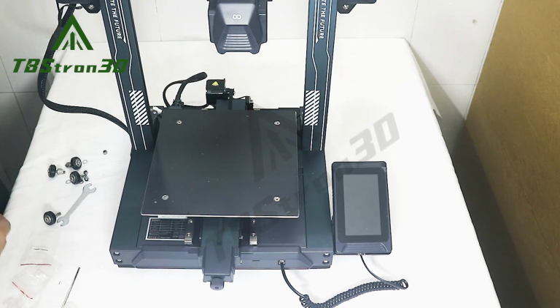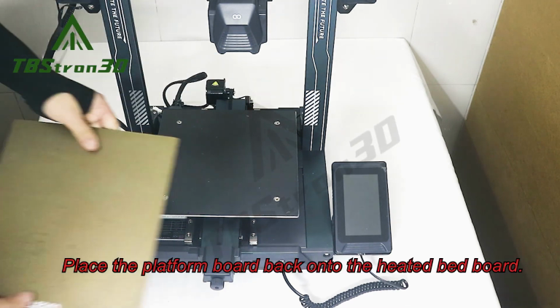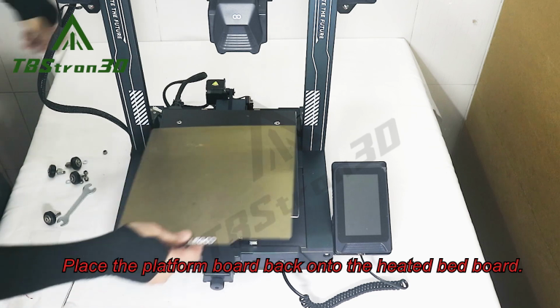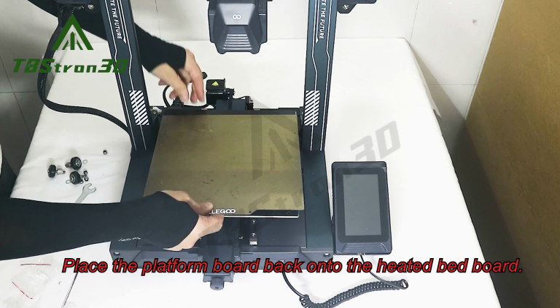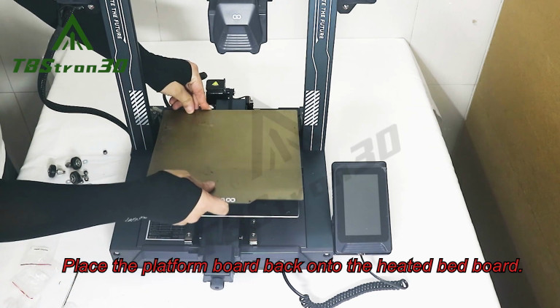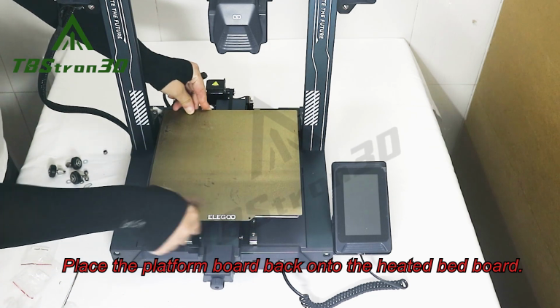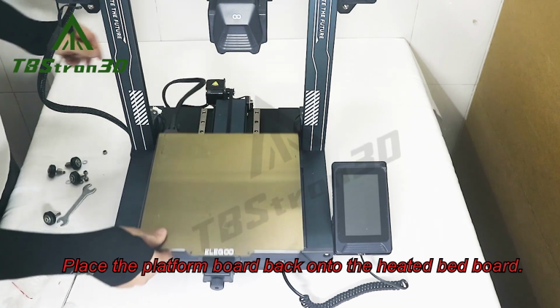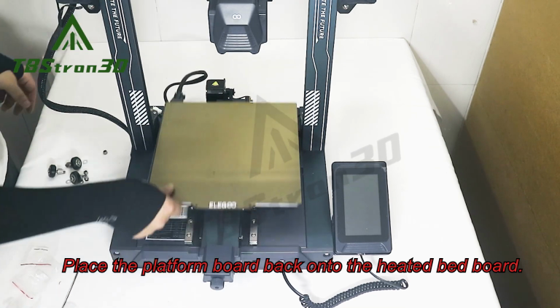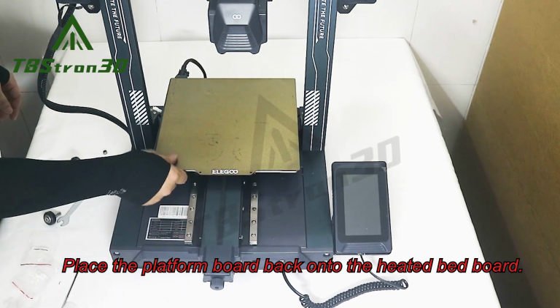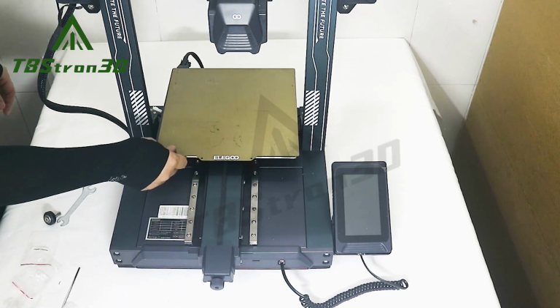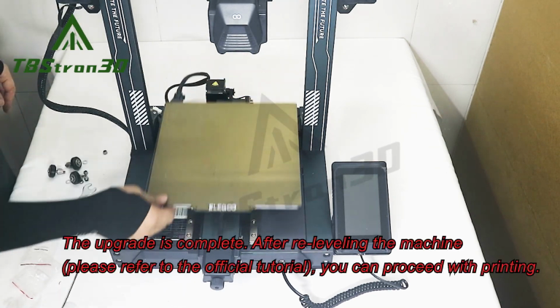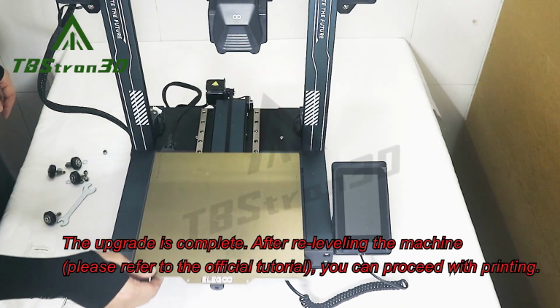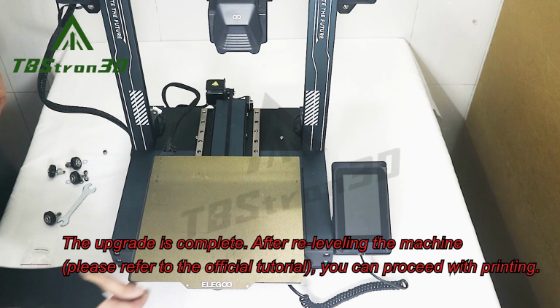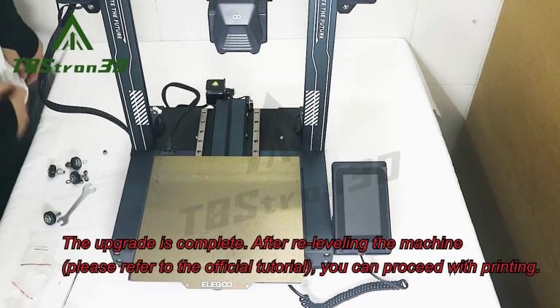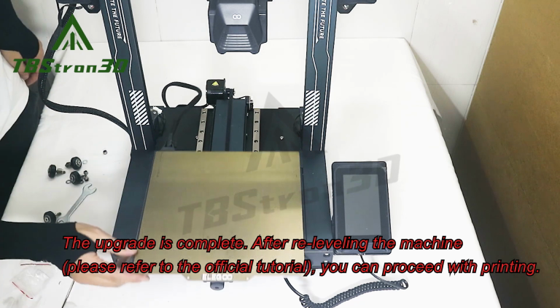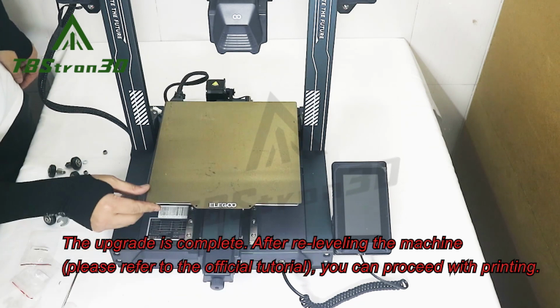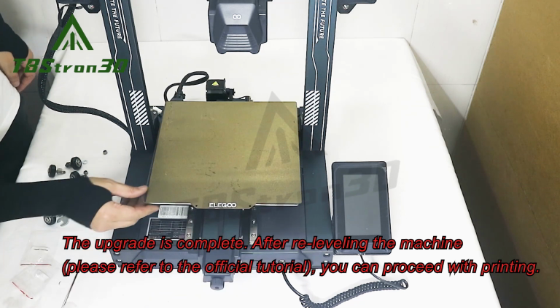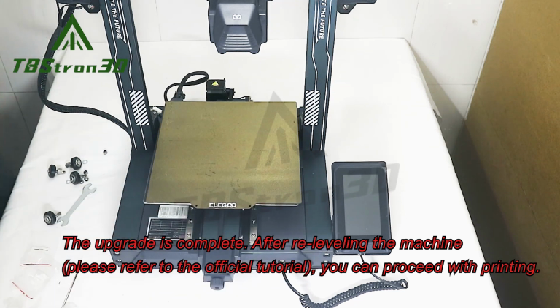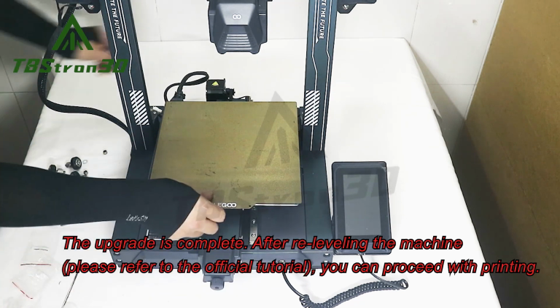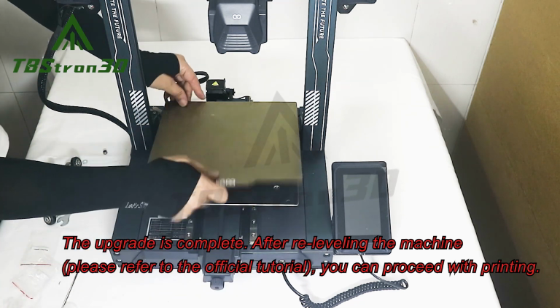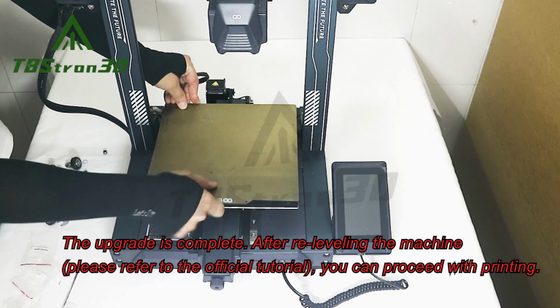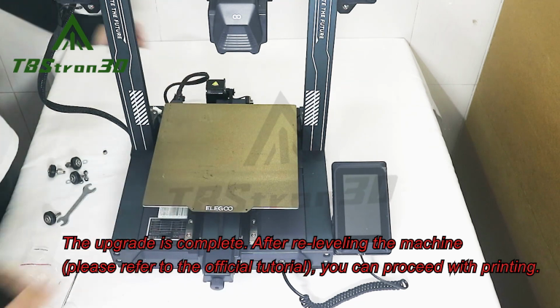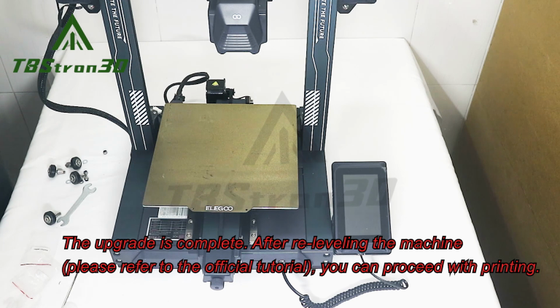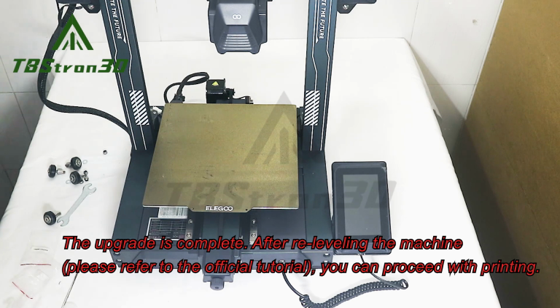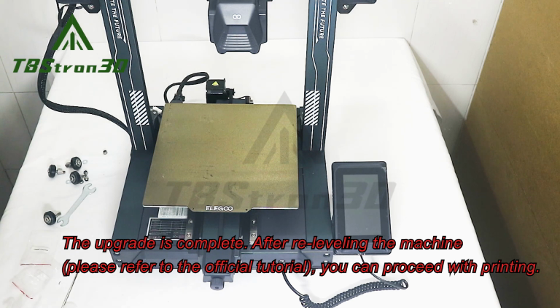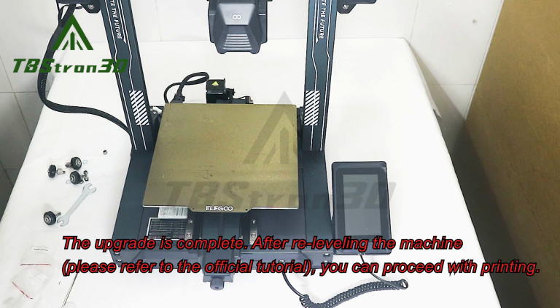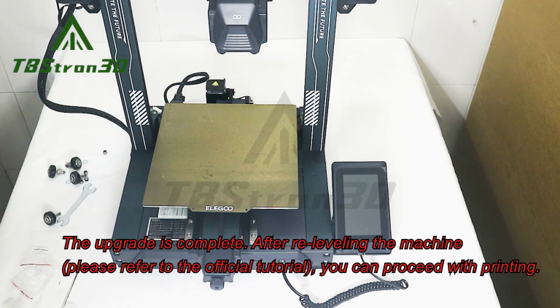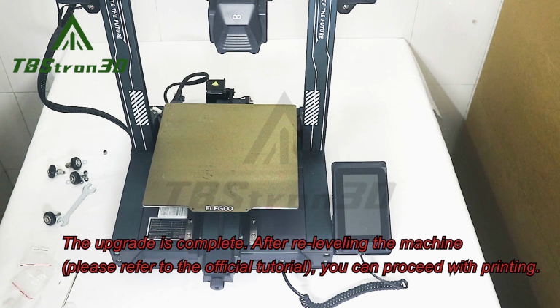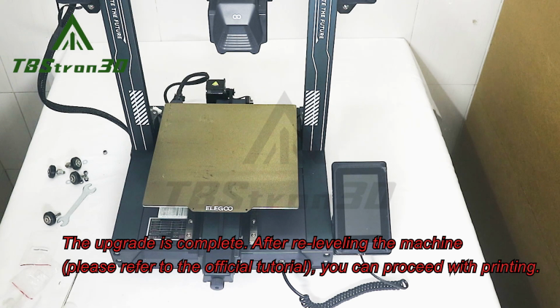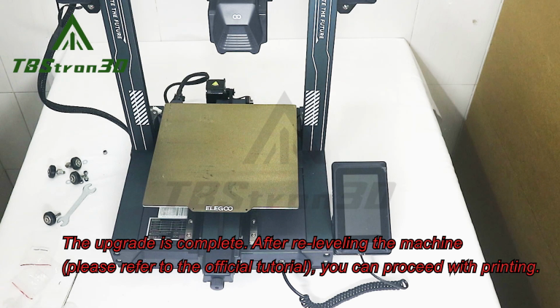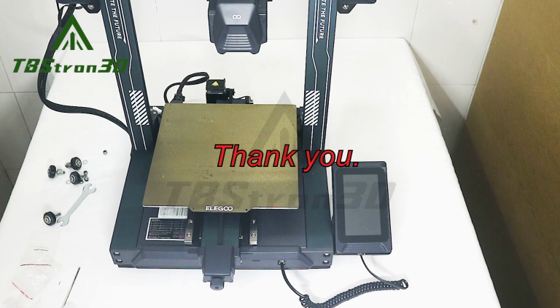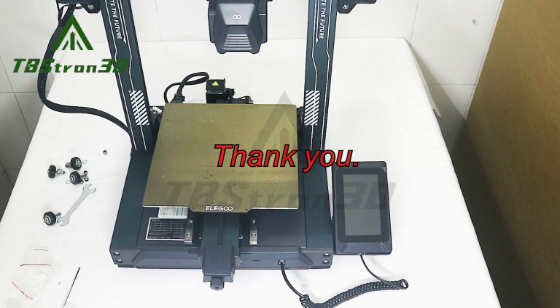Place the platform board back onto the heated bed board. The upgrade is complete. After re-leveling the machine, please refer to the official tutorial. You can then proceed with printing. Thank you.